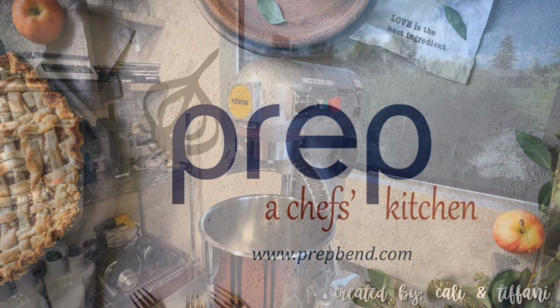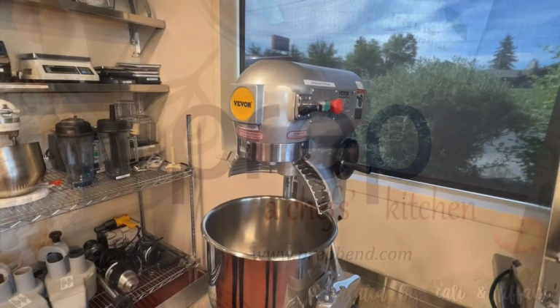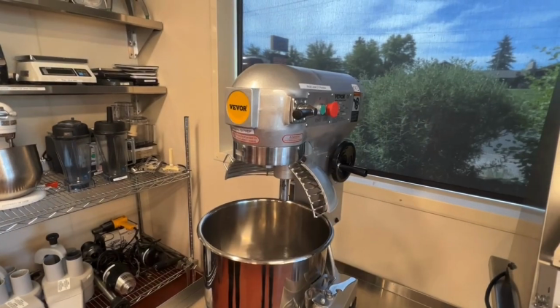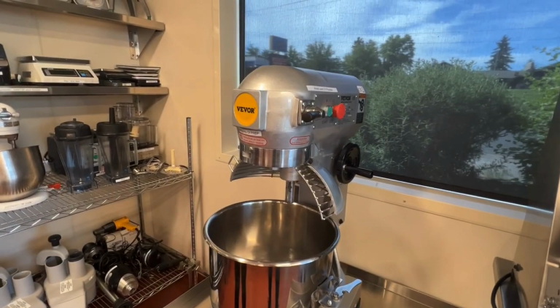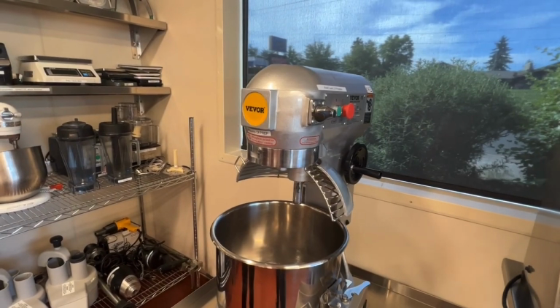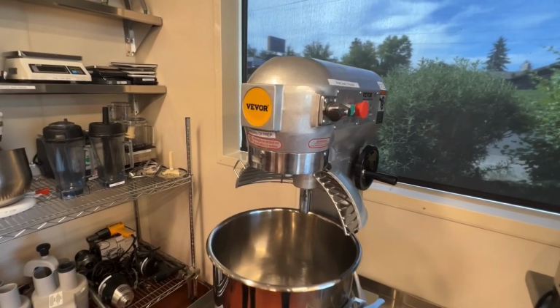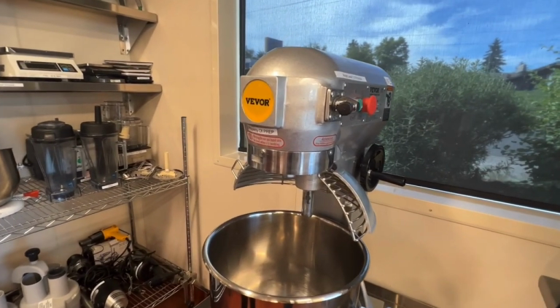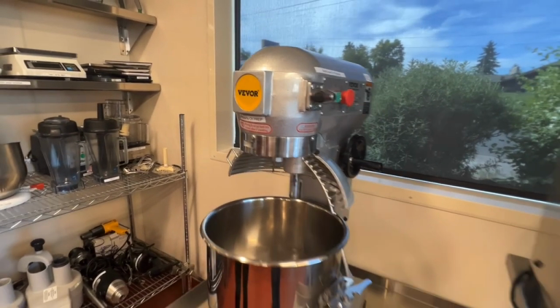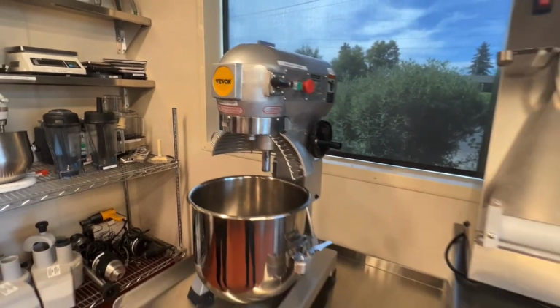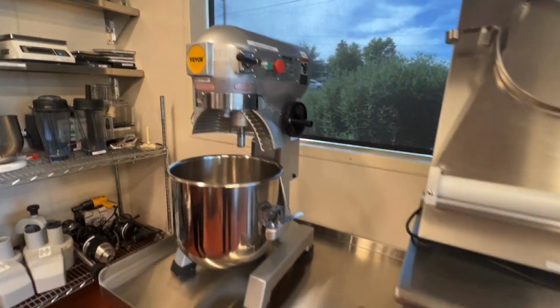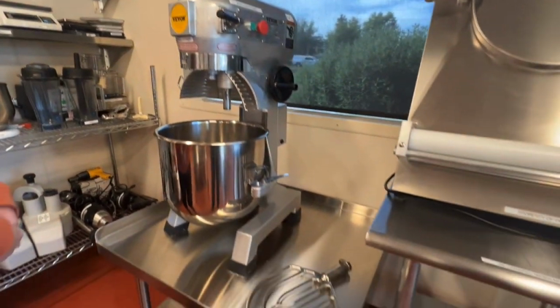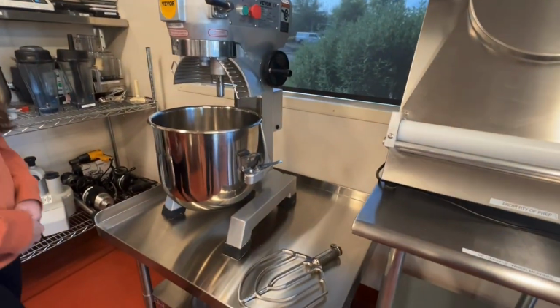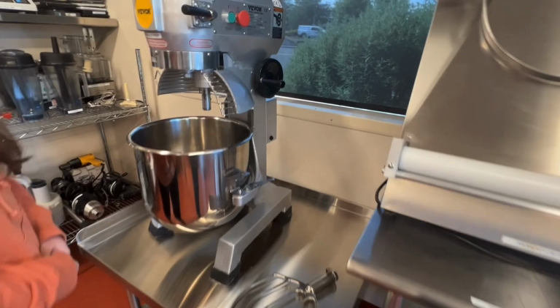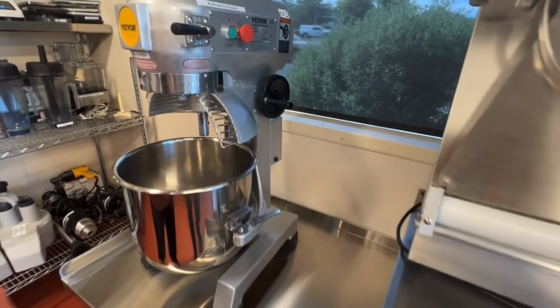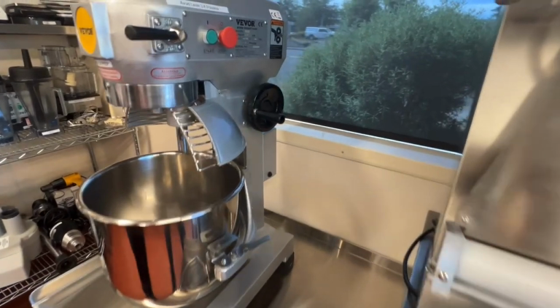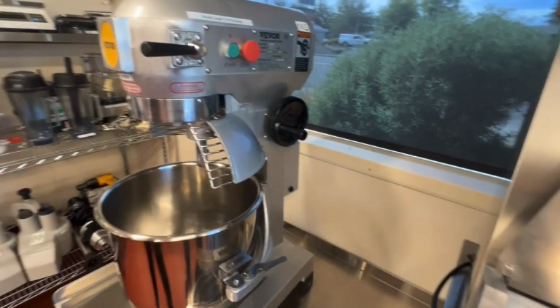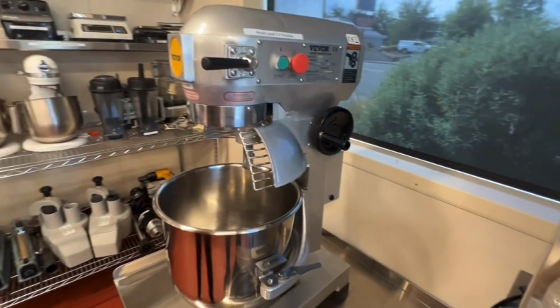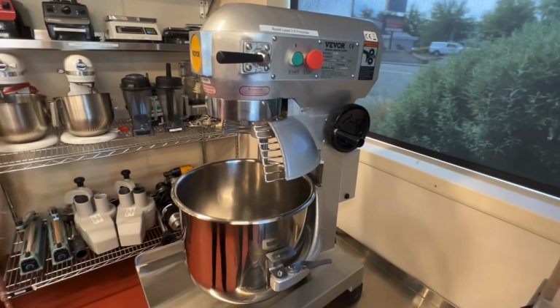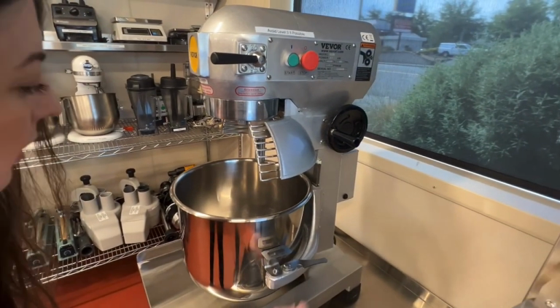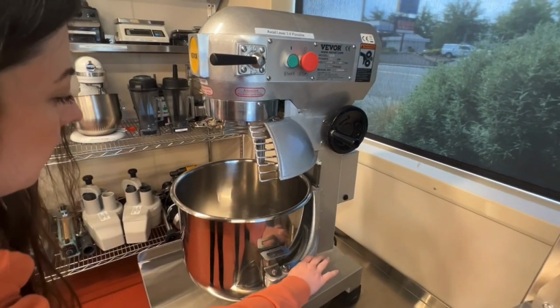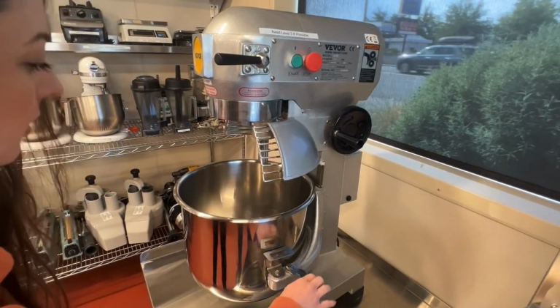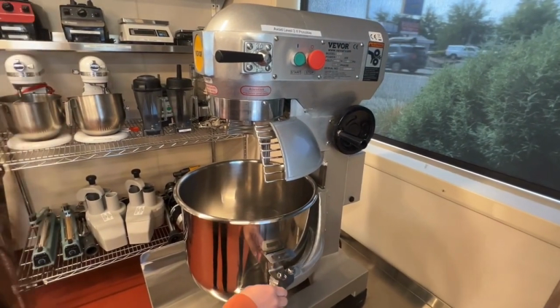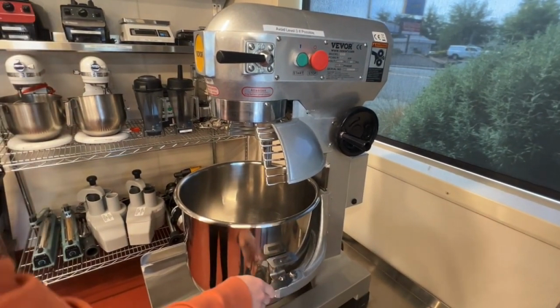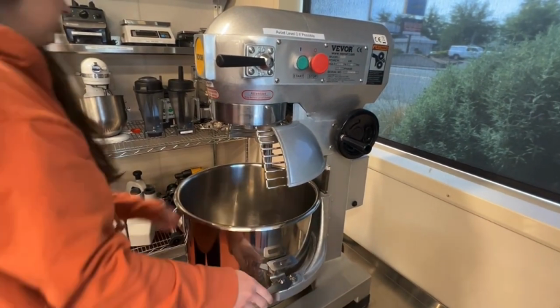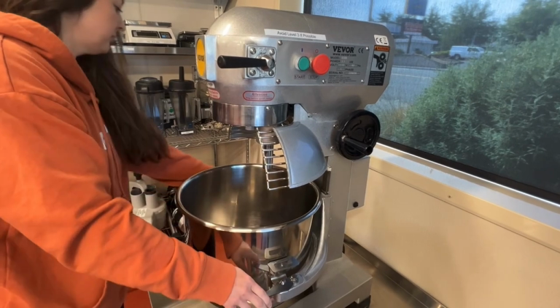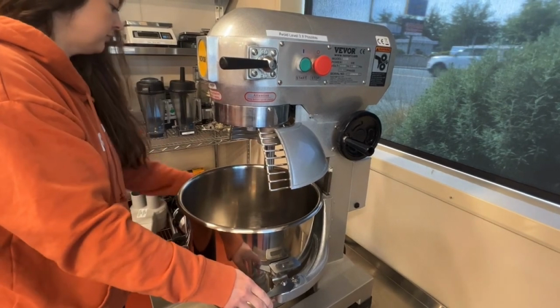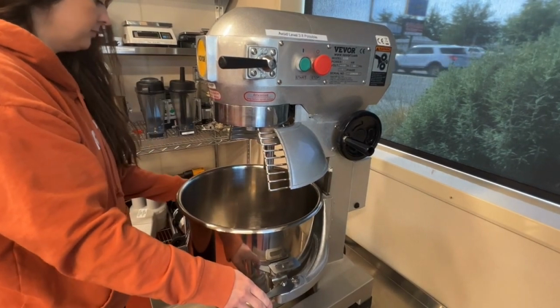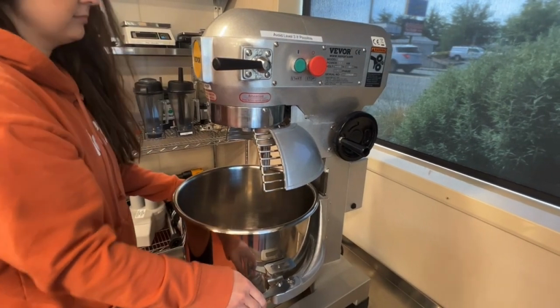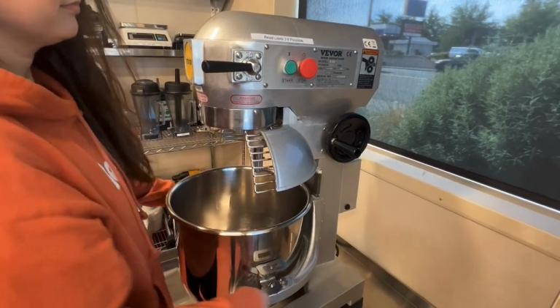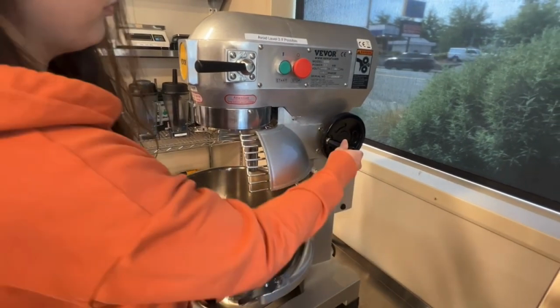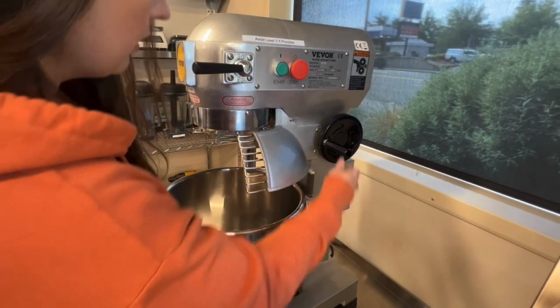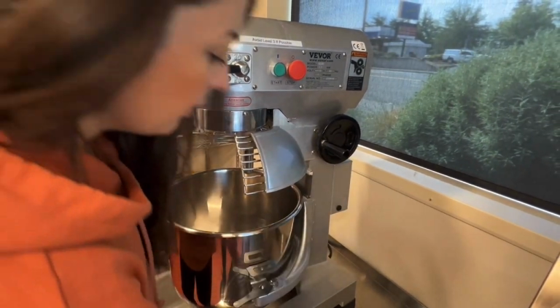Here we have a V-Board 30-quart mixer countertop. We will start by locking it in place on both sides, then adding in the hook.